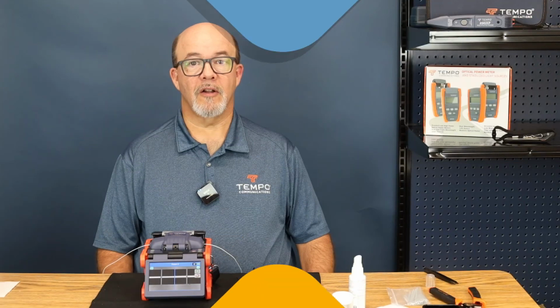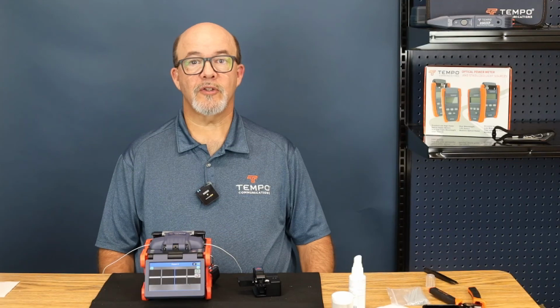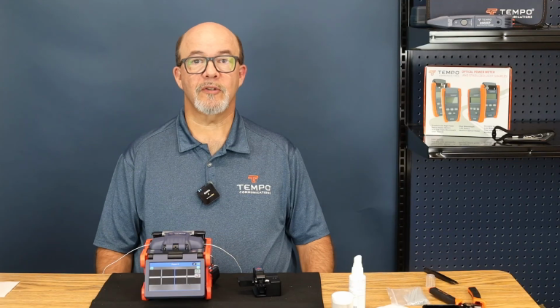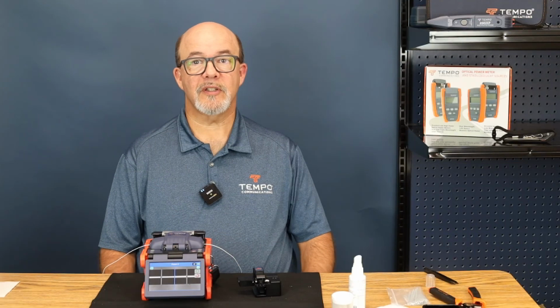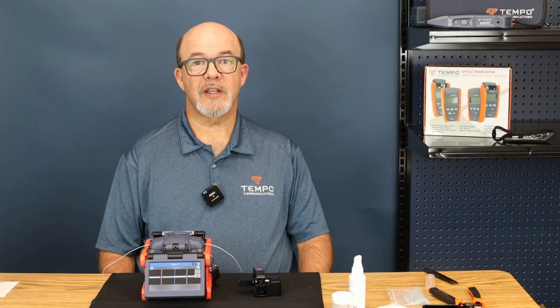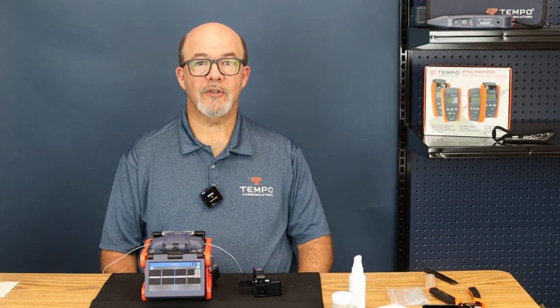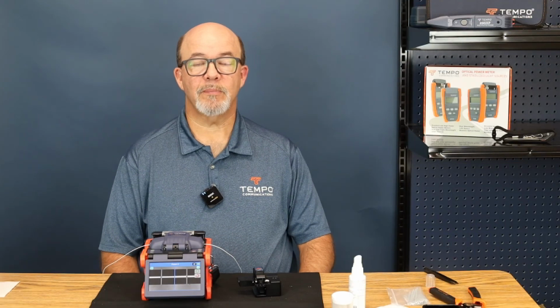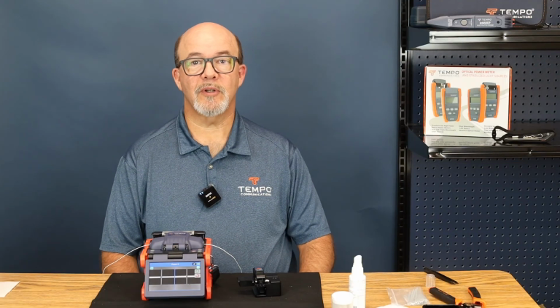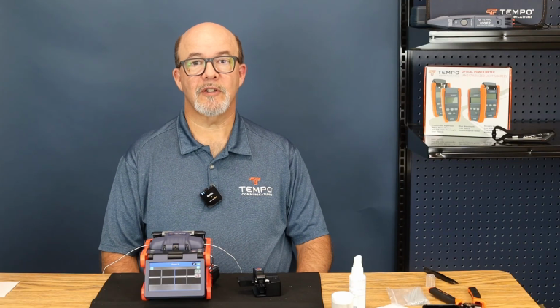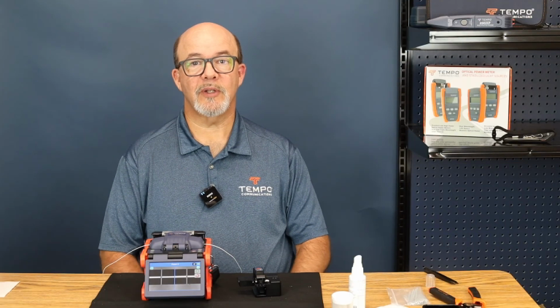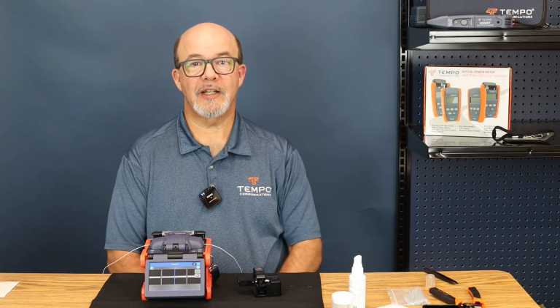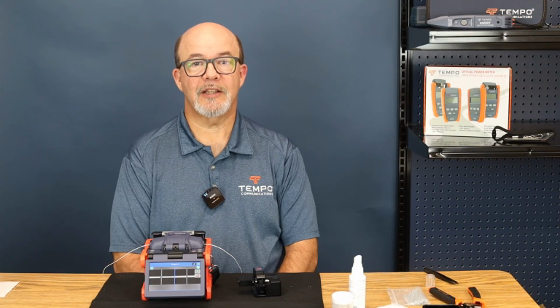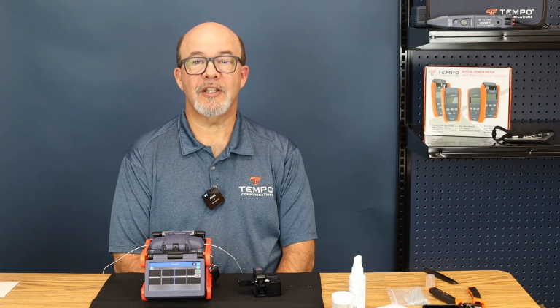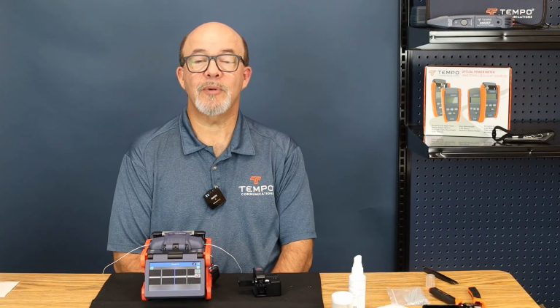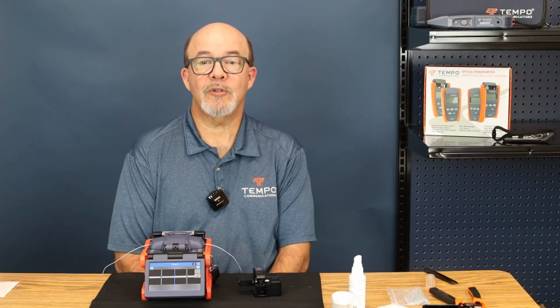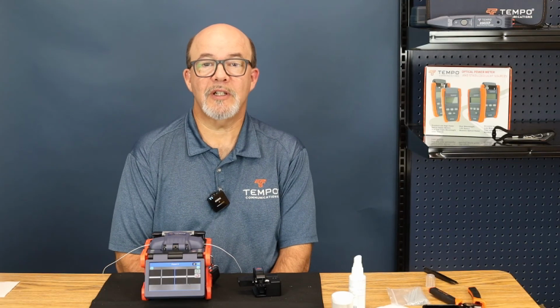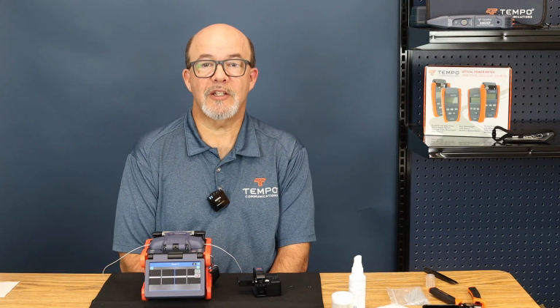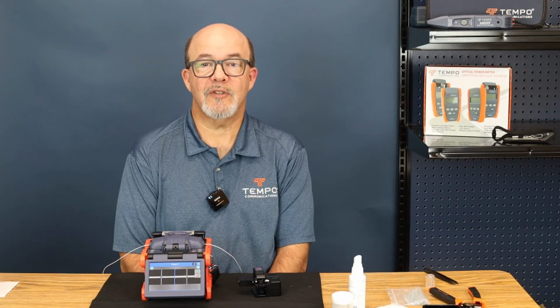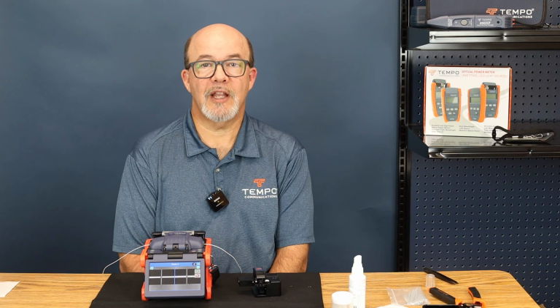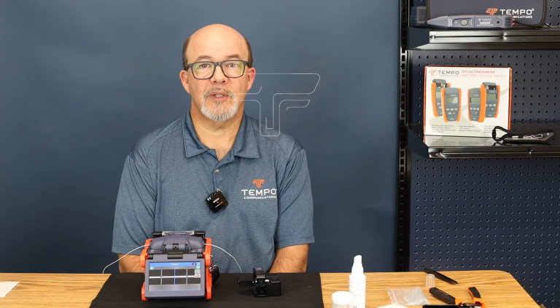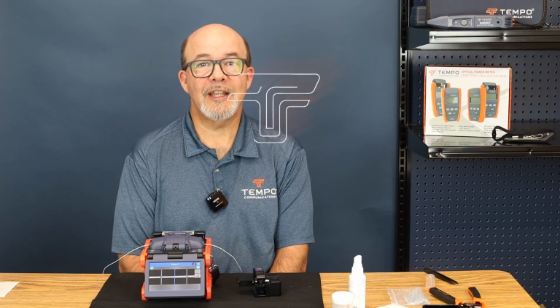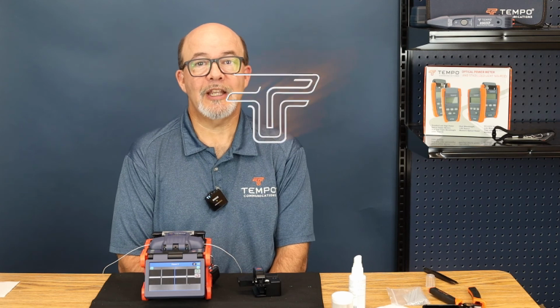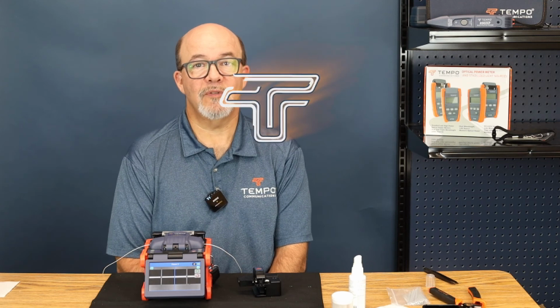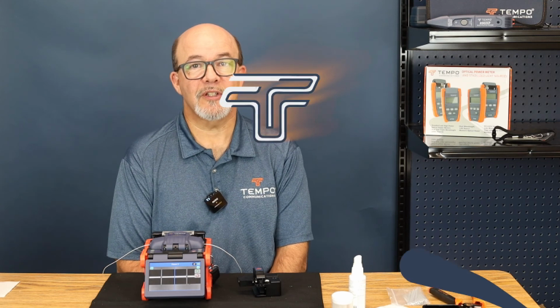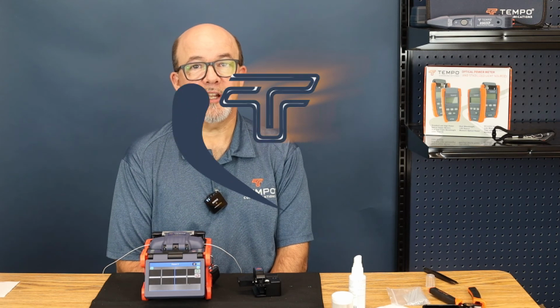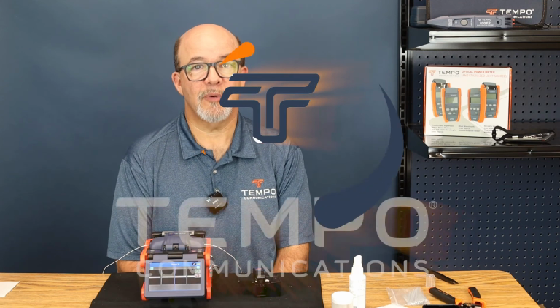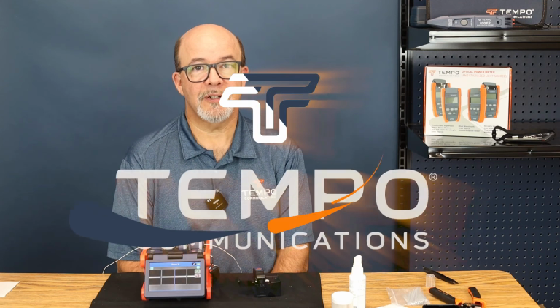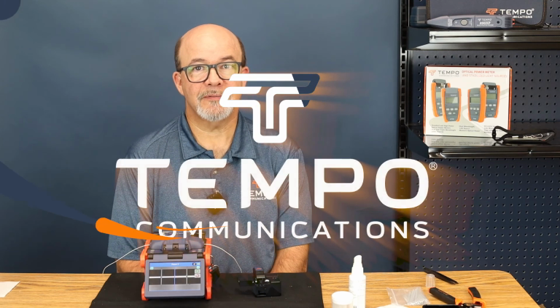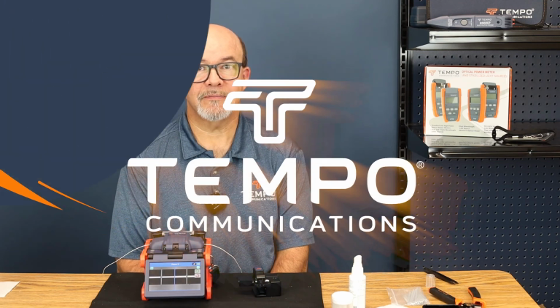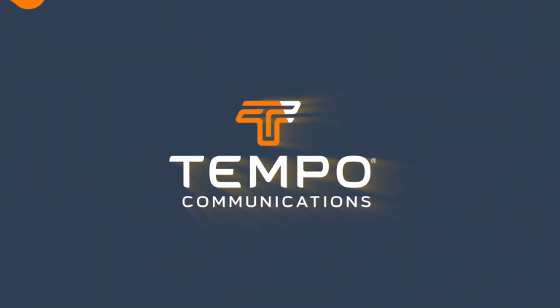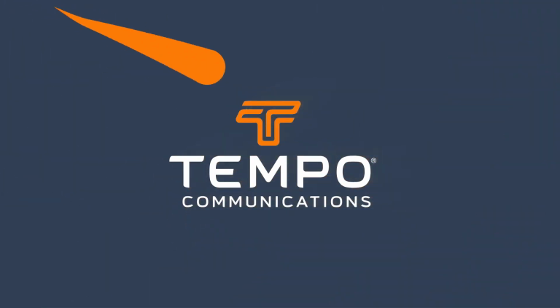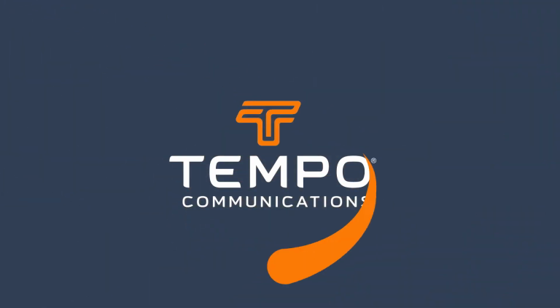All service and technical support is located at the Tempo Communications factory in Vista, California. Thank you.